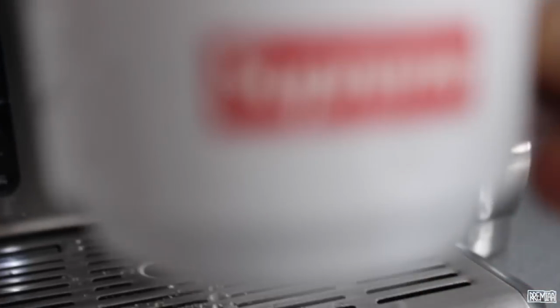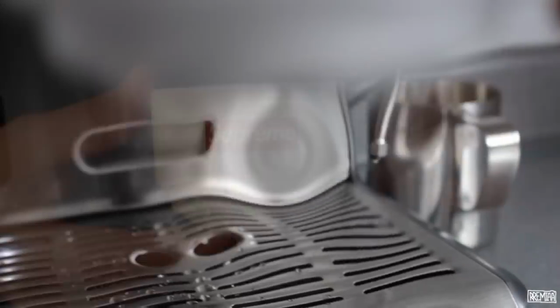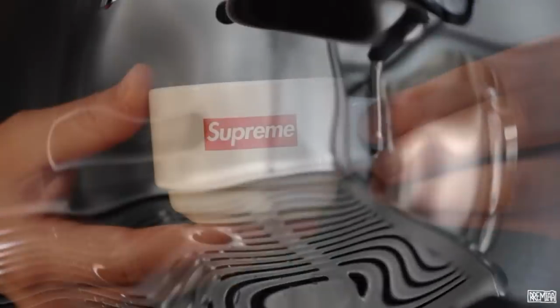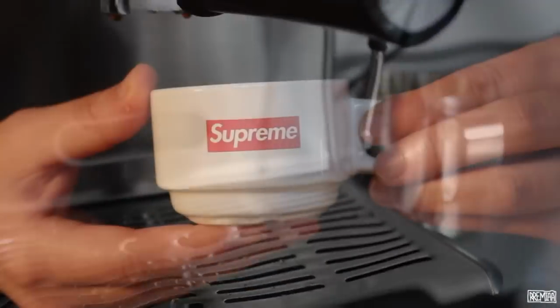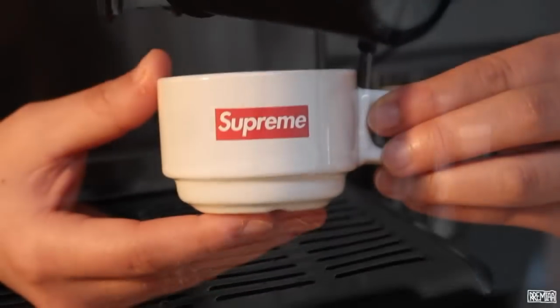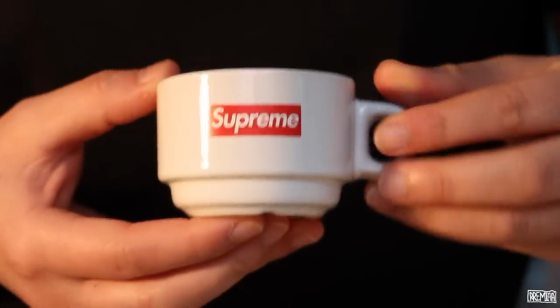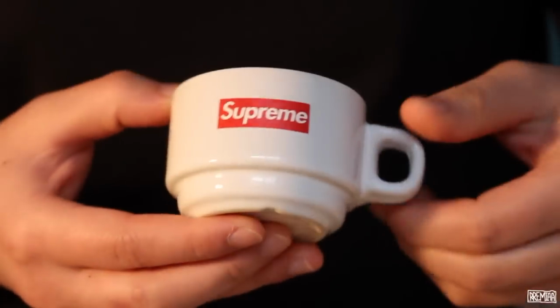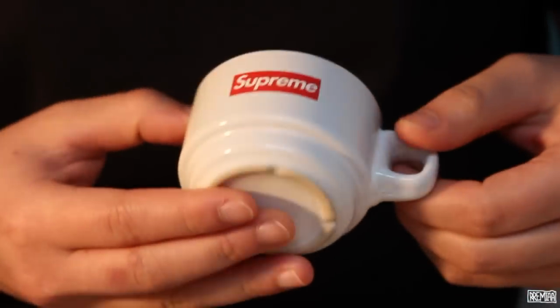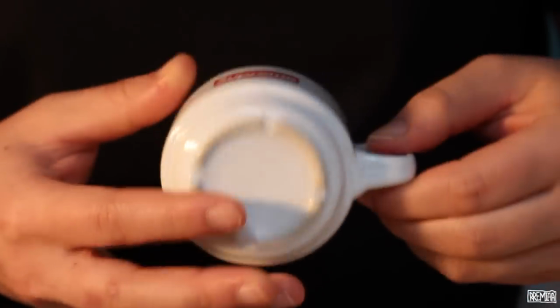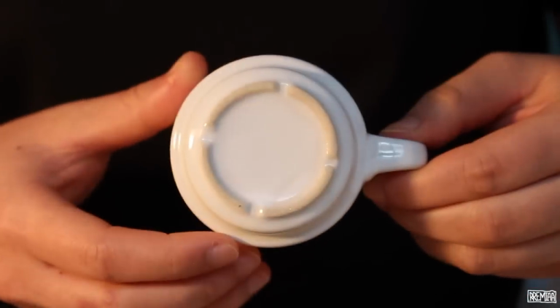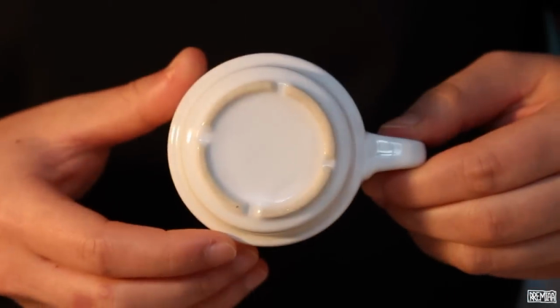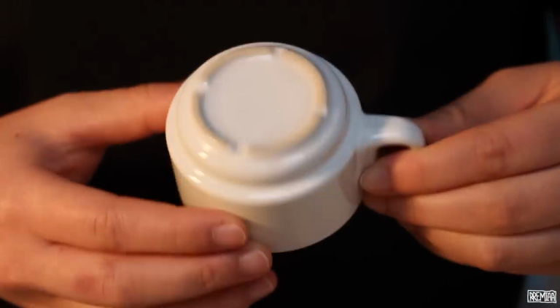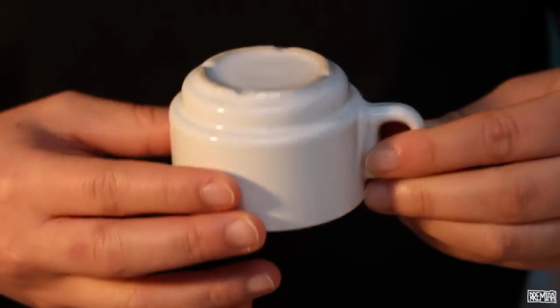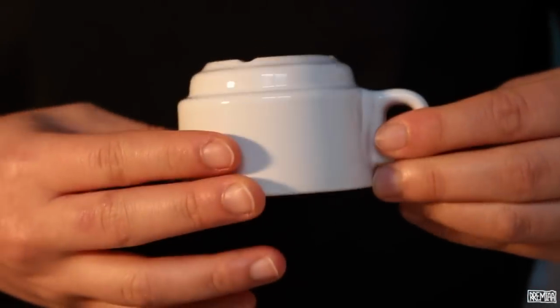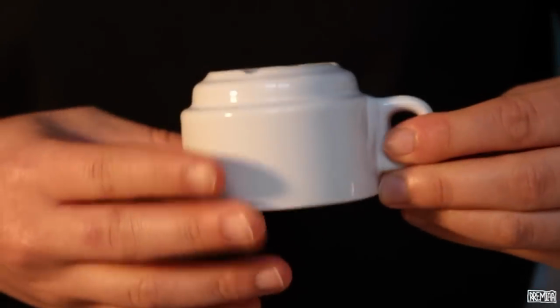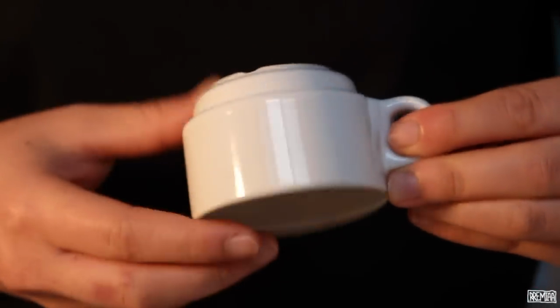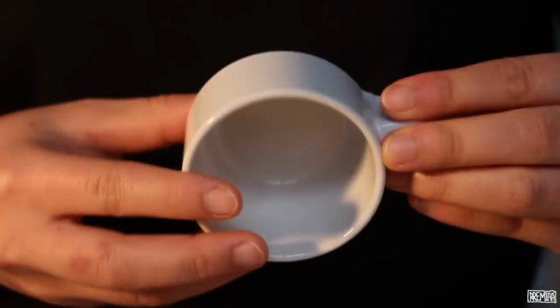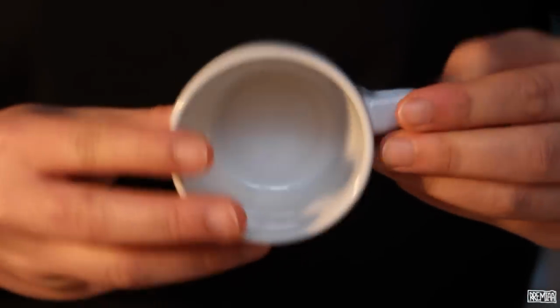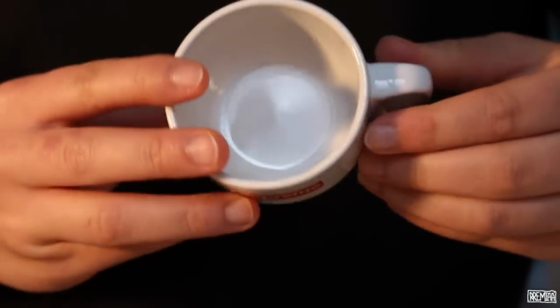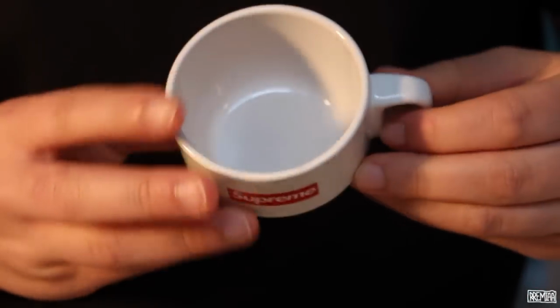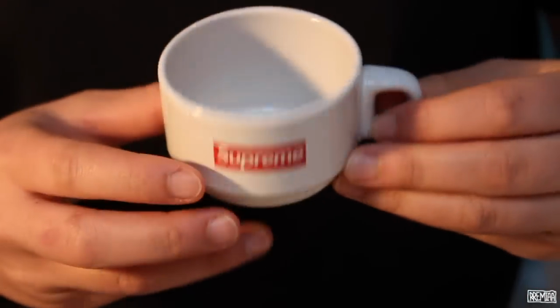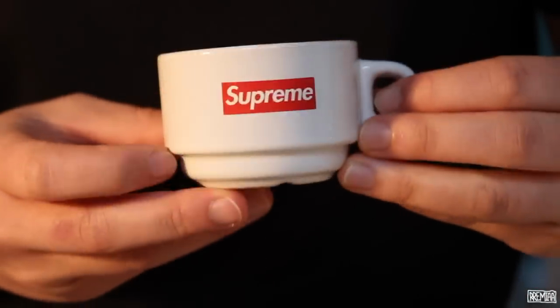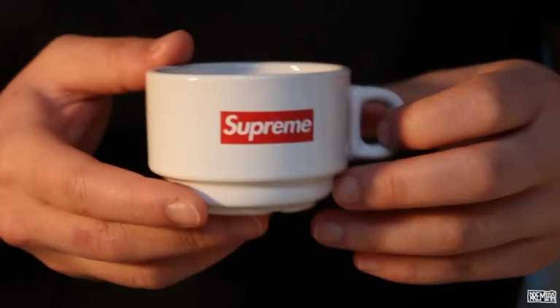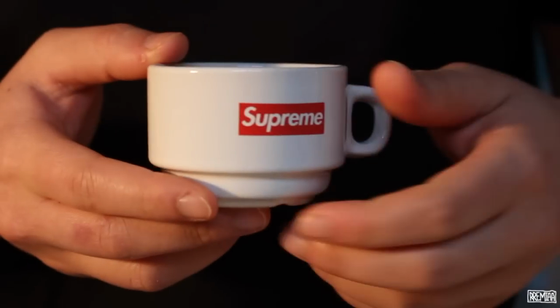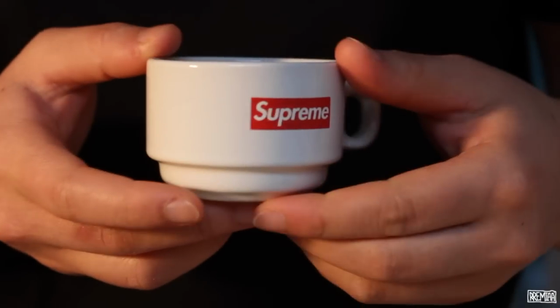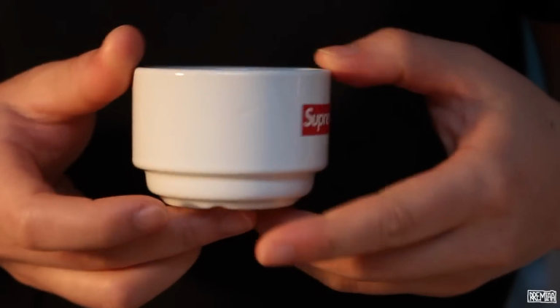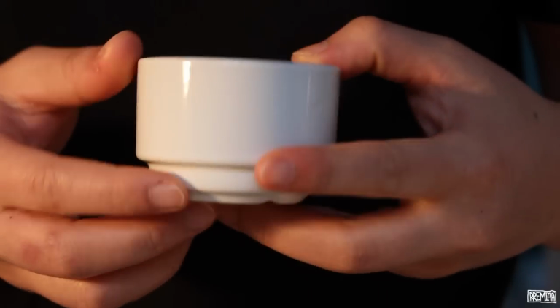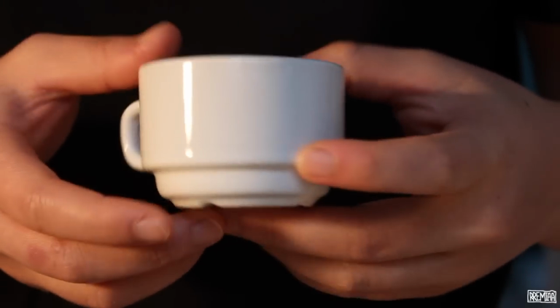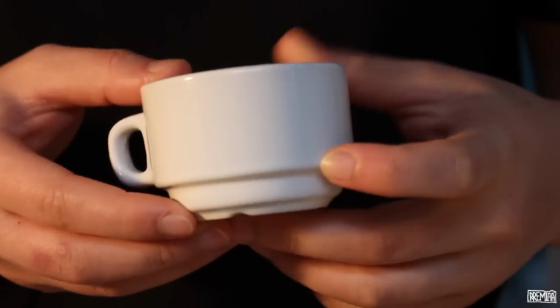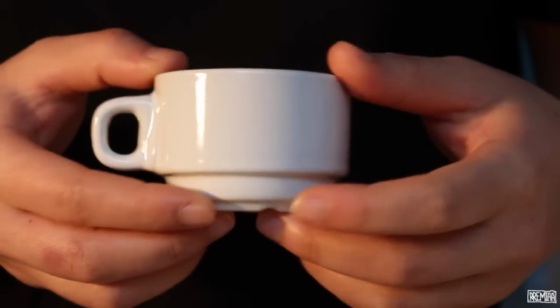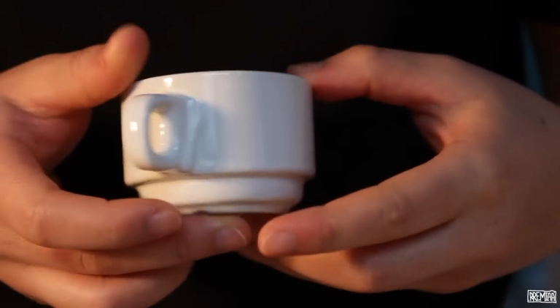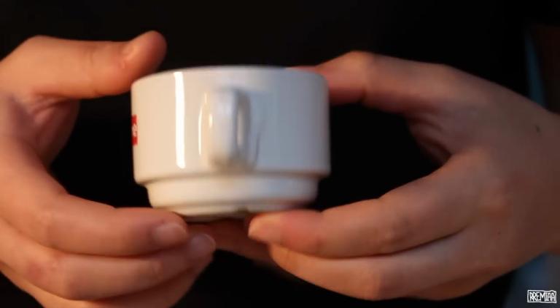This ceramic espresso cup is a 2 oz cup that weighs about 96 grams and features a red box logo printed in the center. It retails for $12 US.